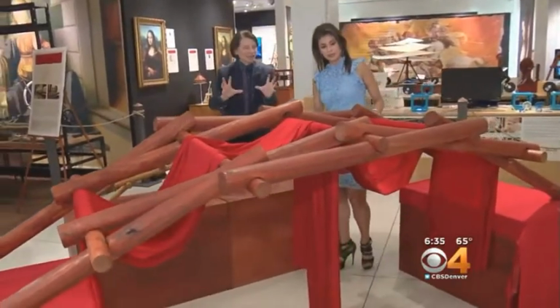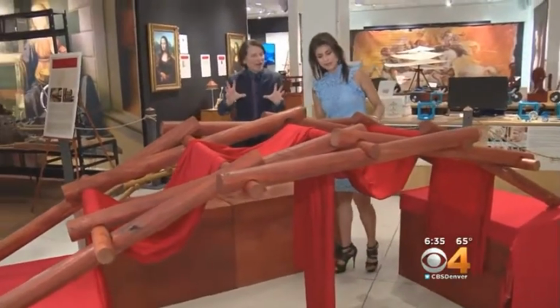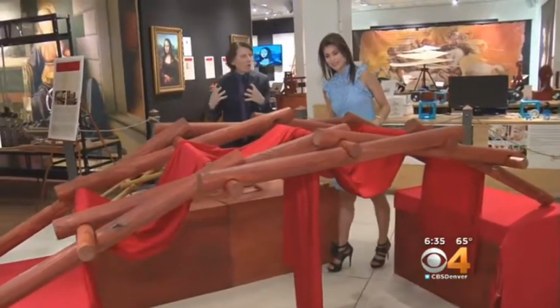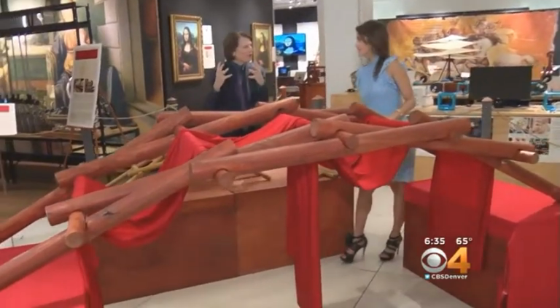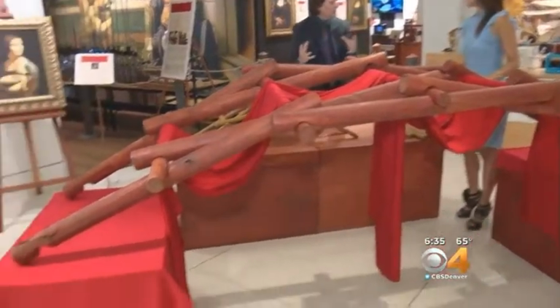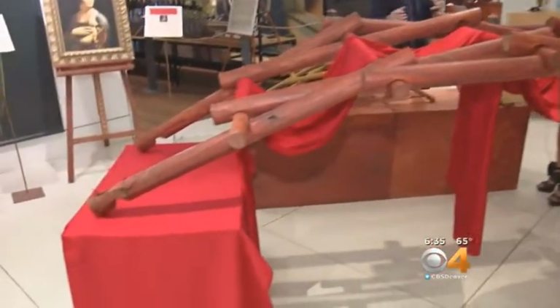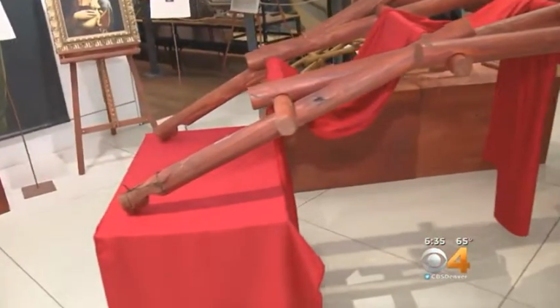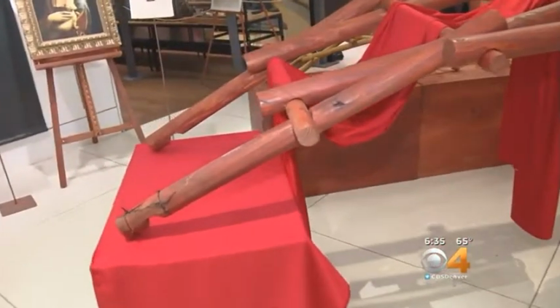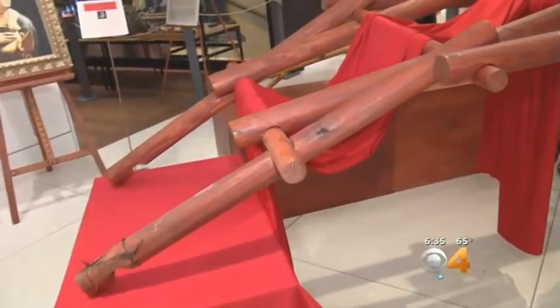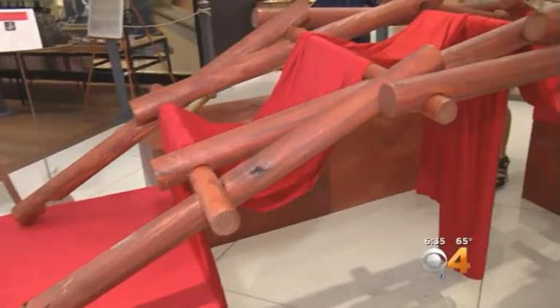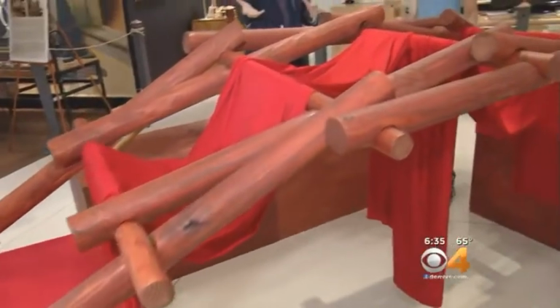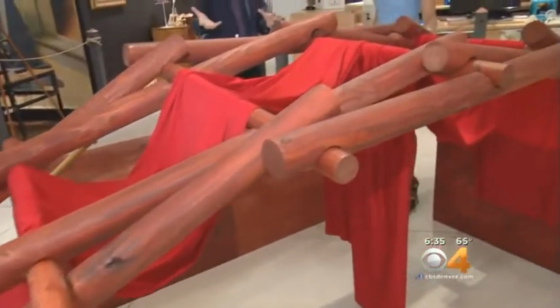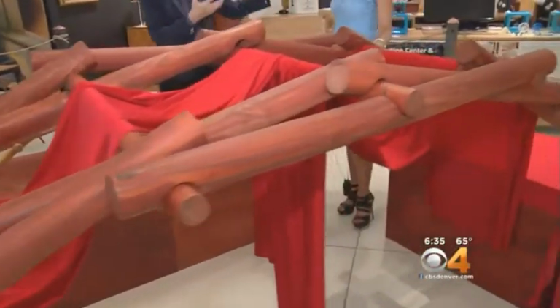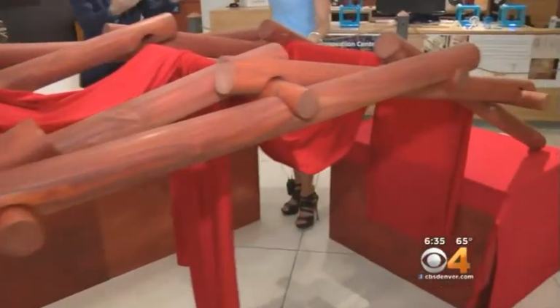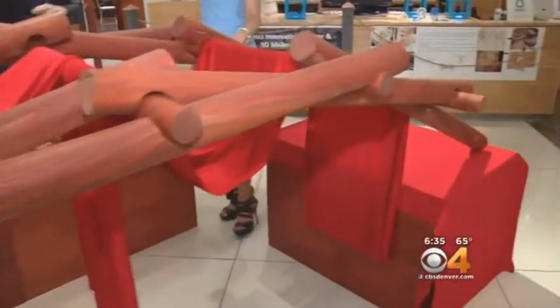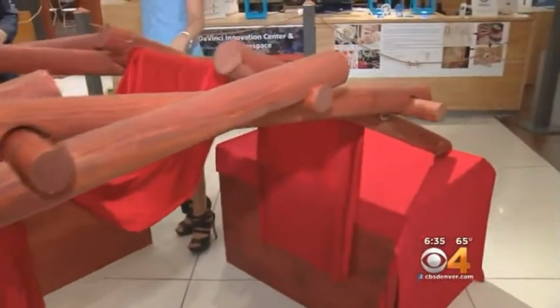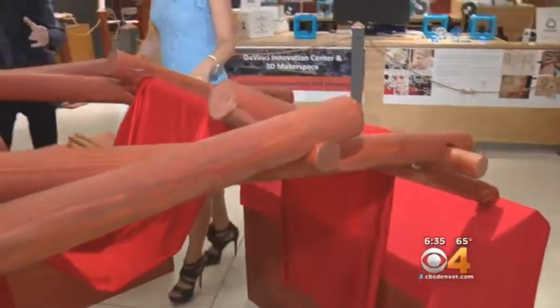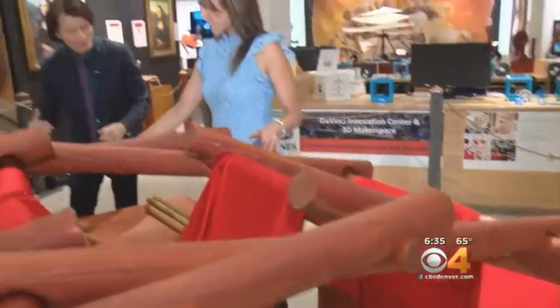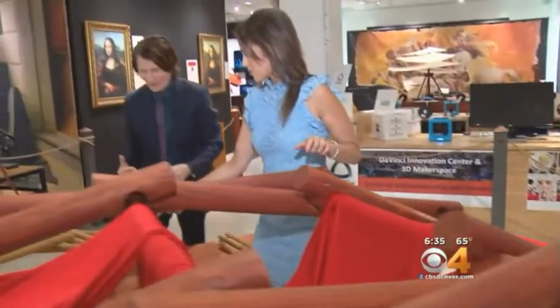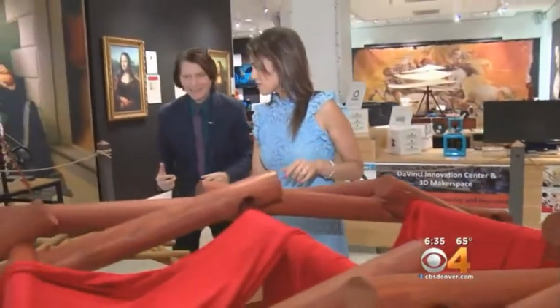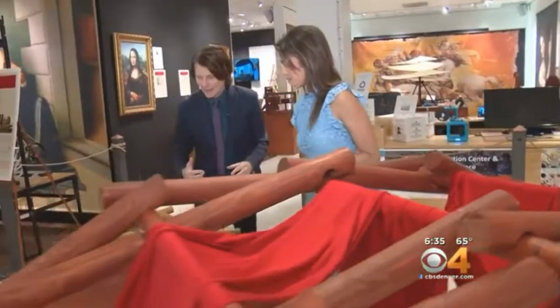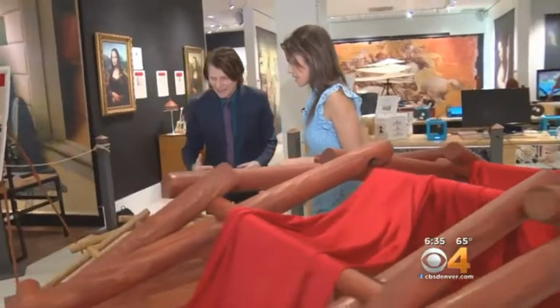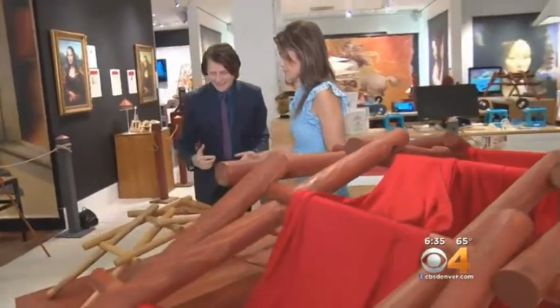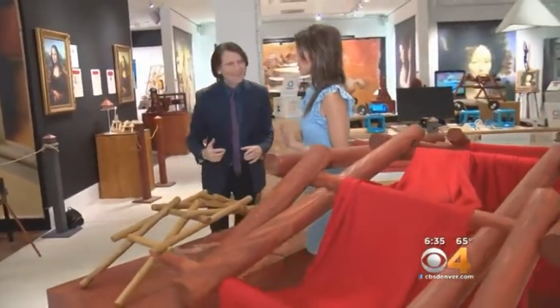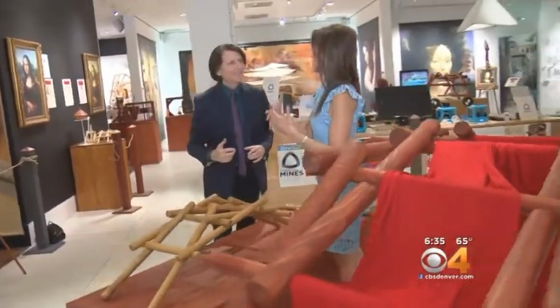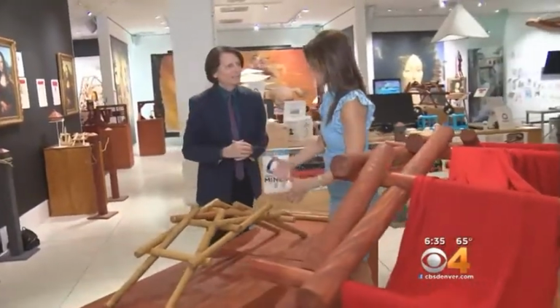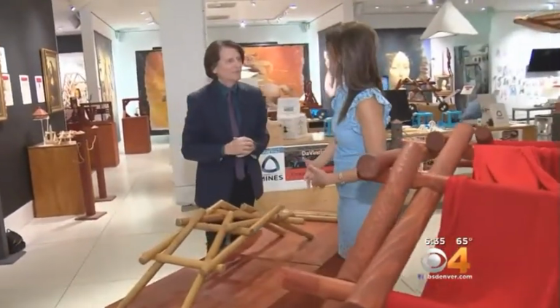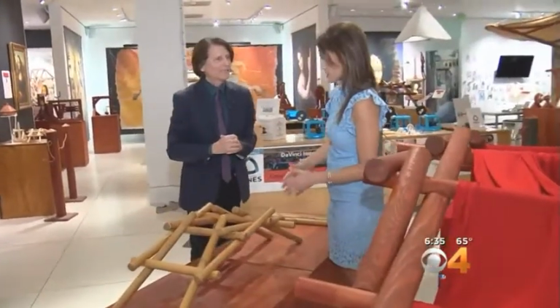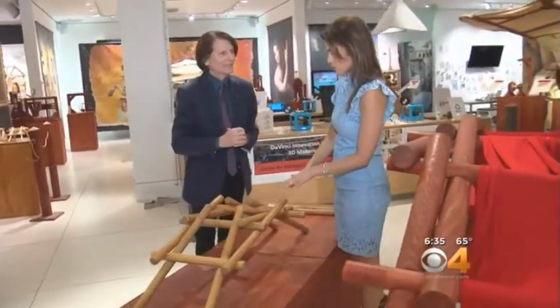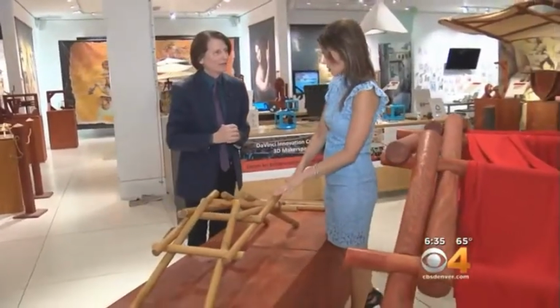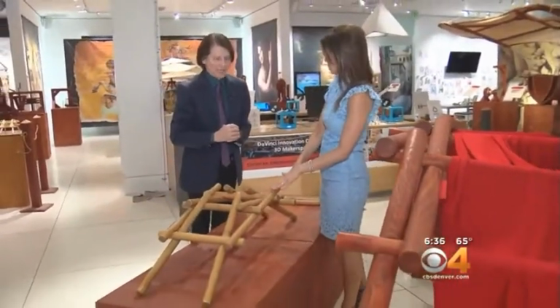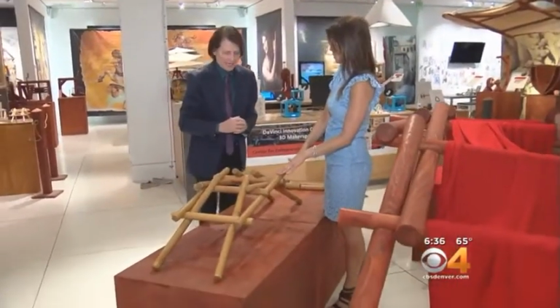DaVinci had over 44,000 inventions, of which only 14,000 survived. This is his portable bridge, and actually we can put it together here at the exhibit. Want to help put it together? I do see that you have this, and families can come in — this is a very interactive exhibit. So tell us about how you're putting this together.